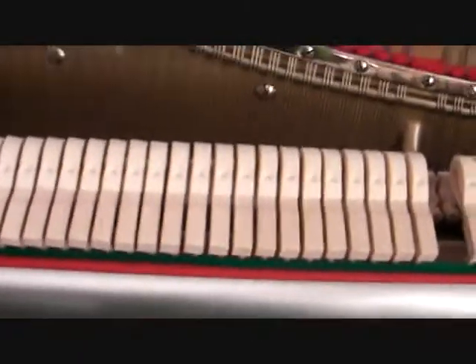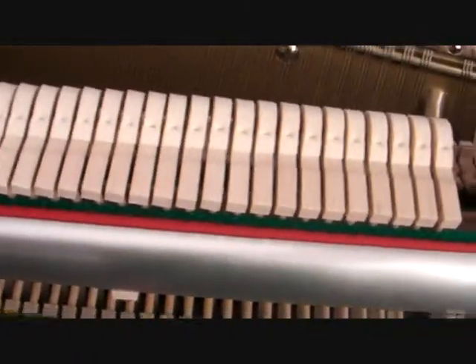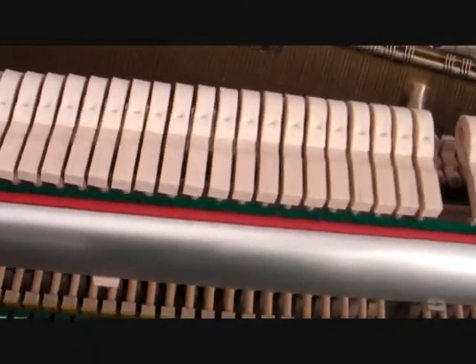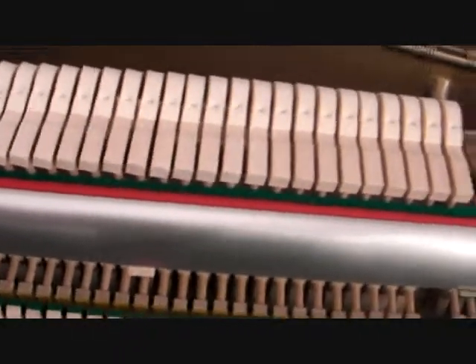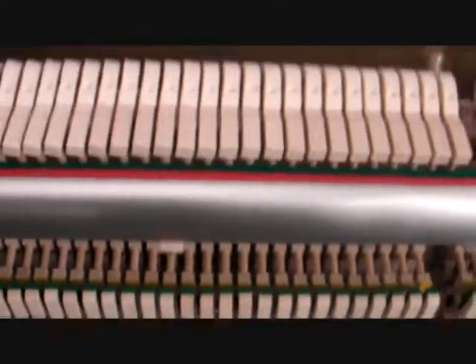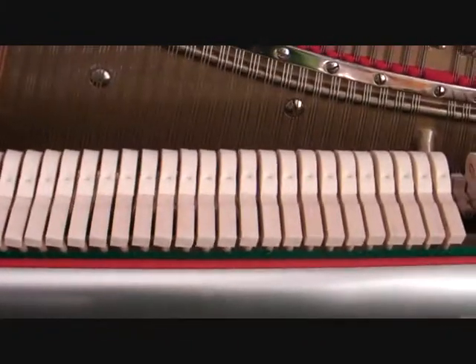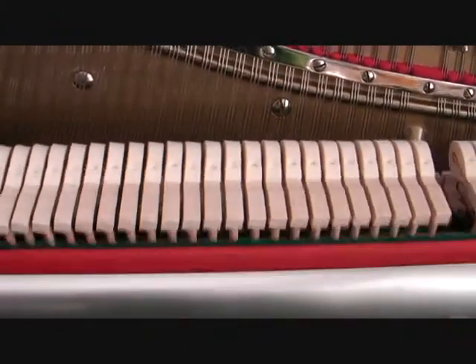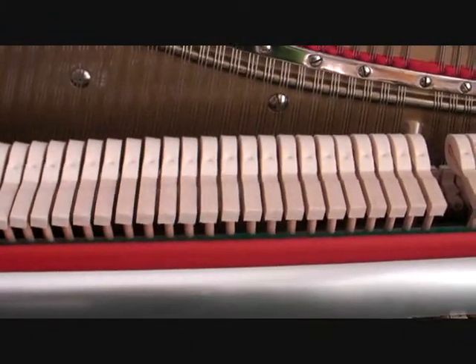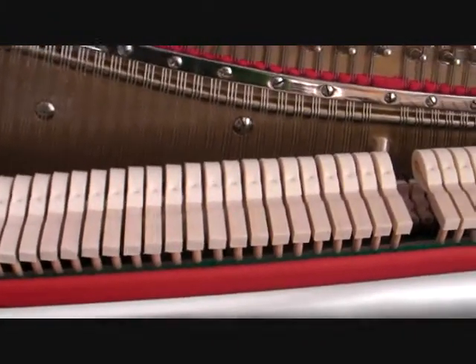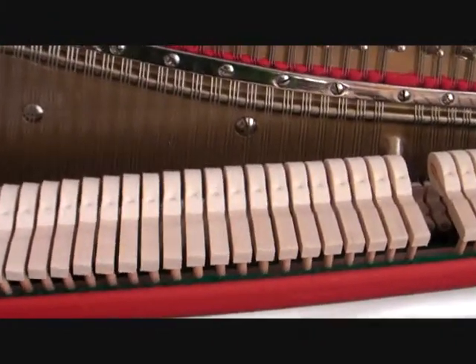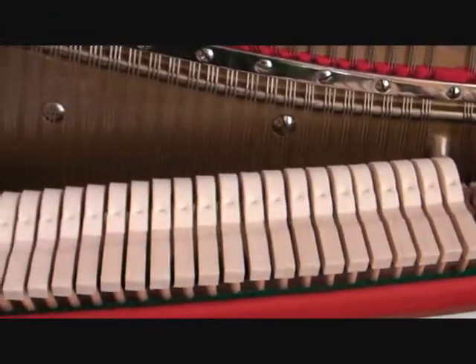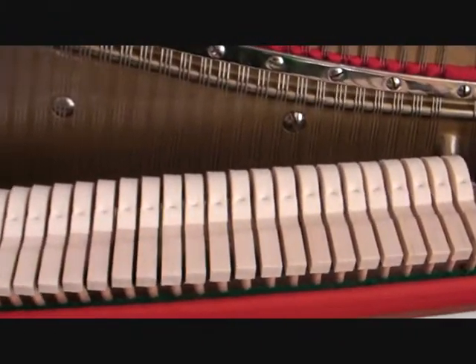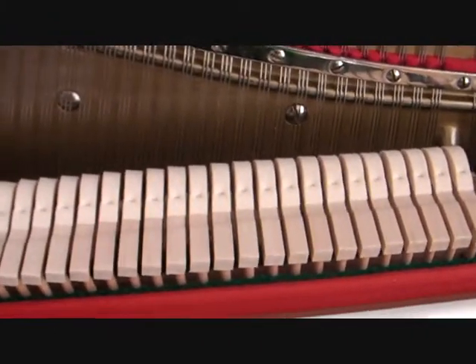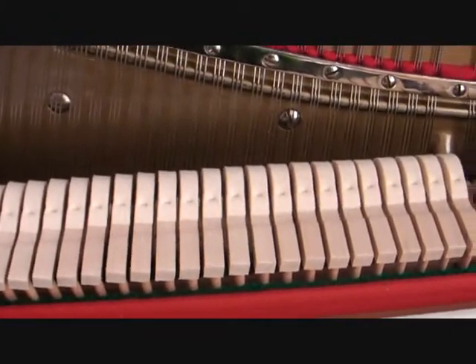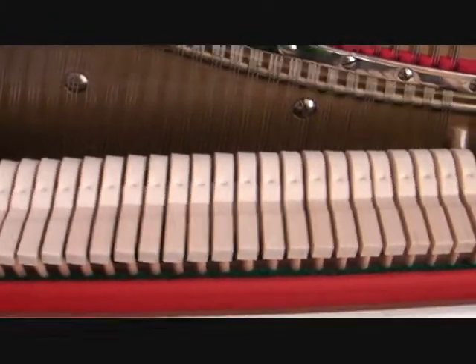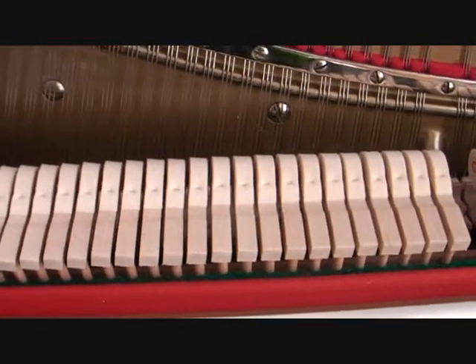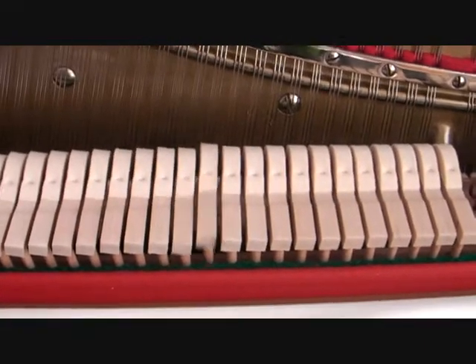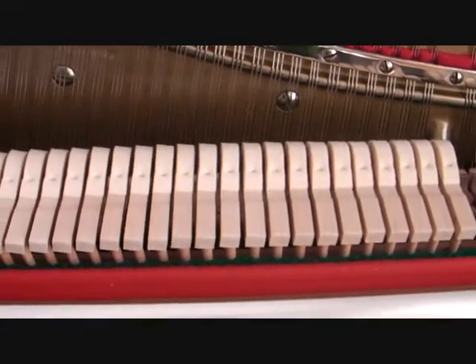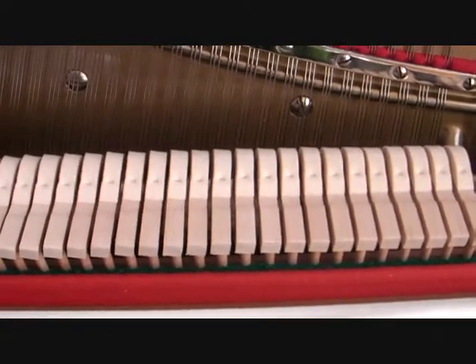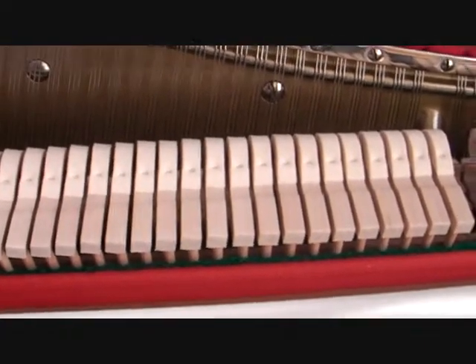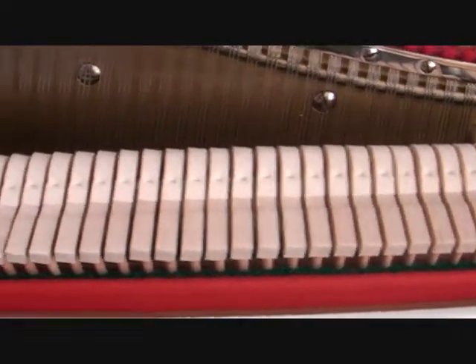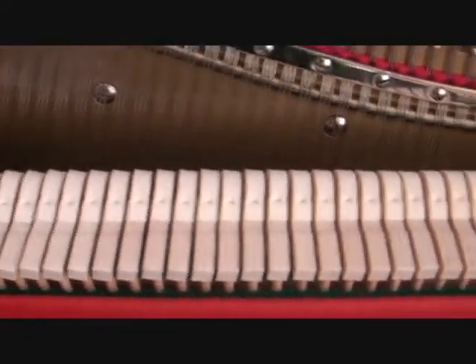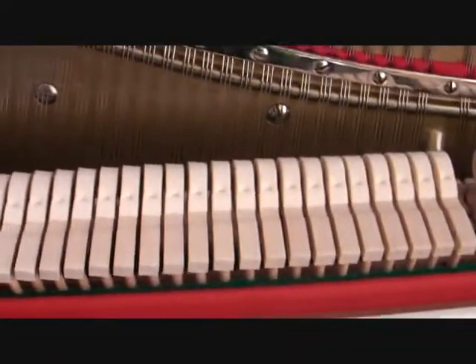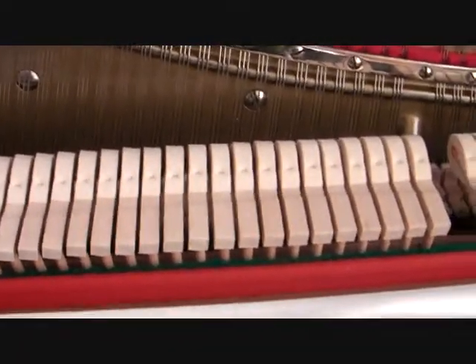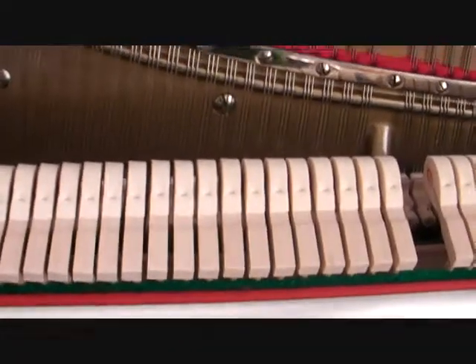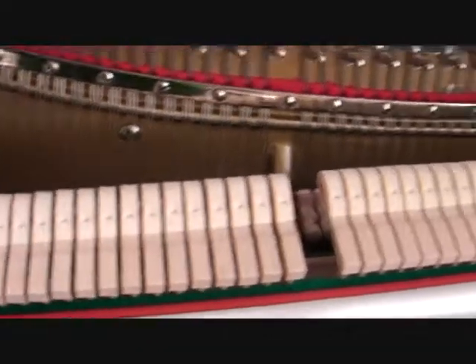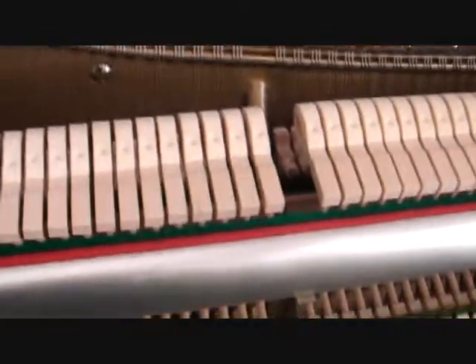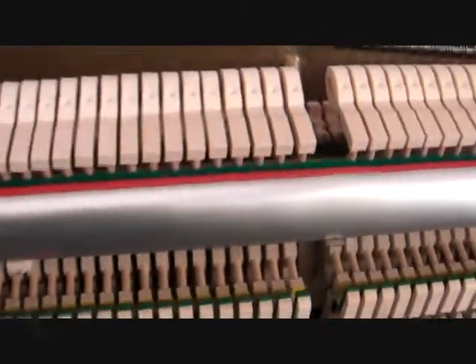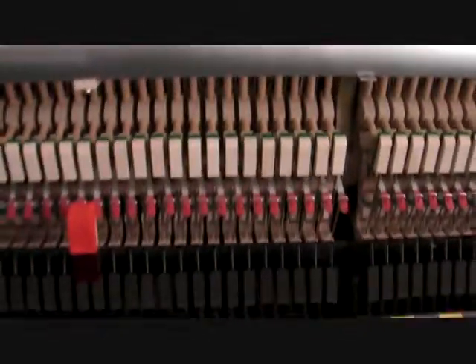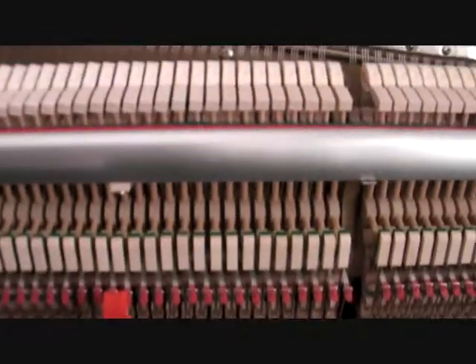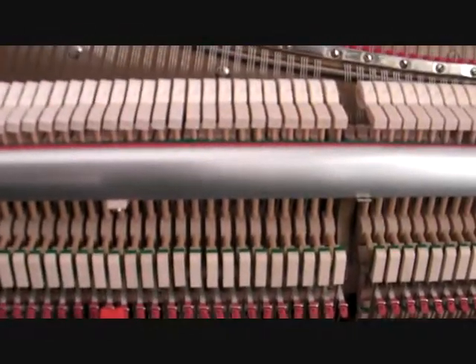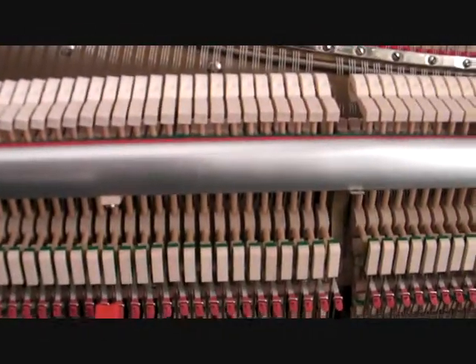And the una corda looks like this. It moves the pegs forward so that when you hit the note, it's softer. And that's about it.